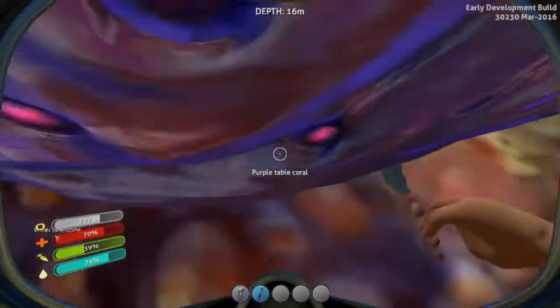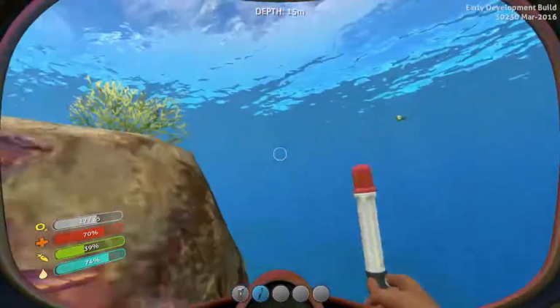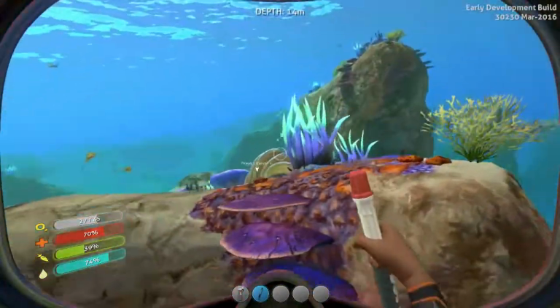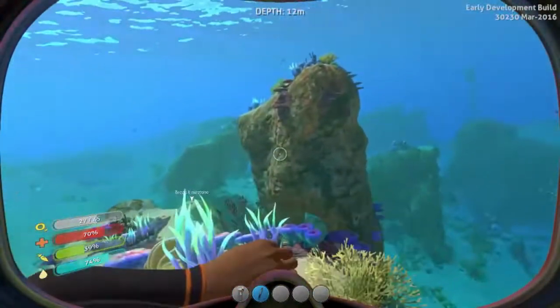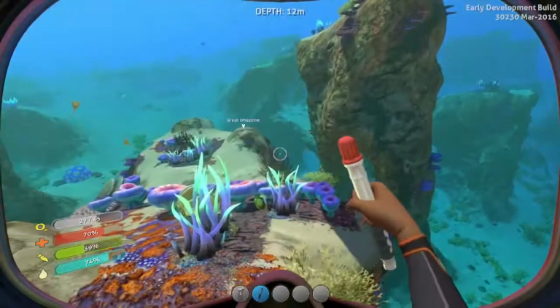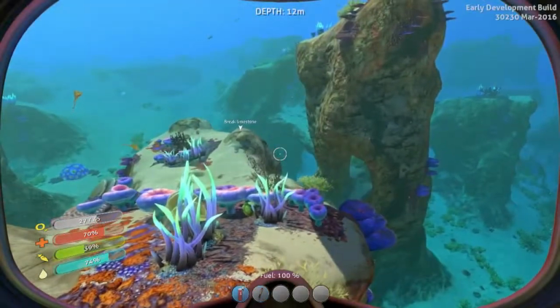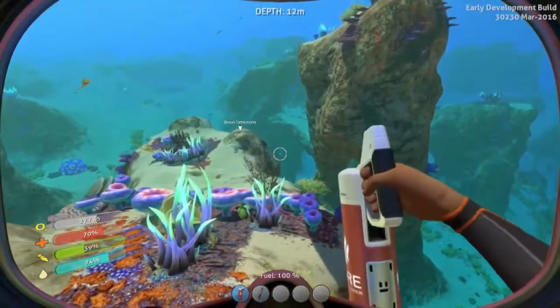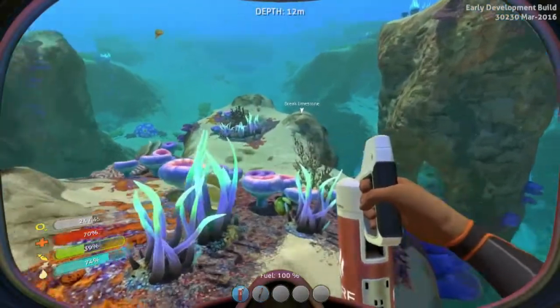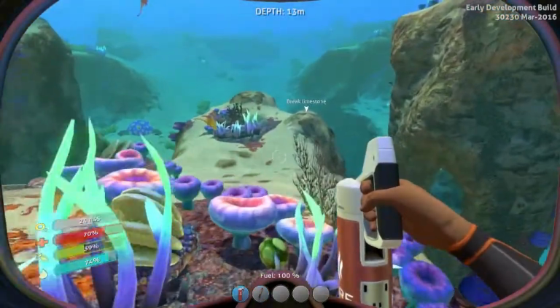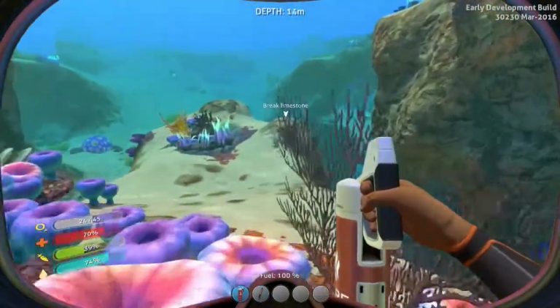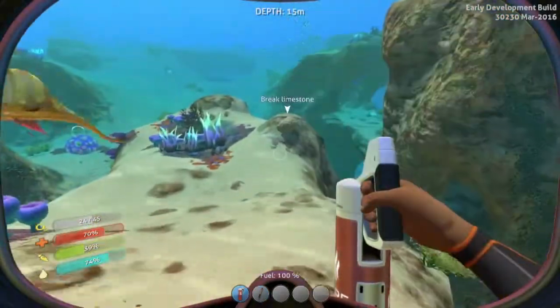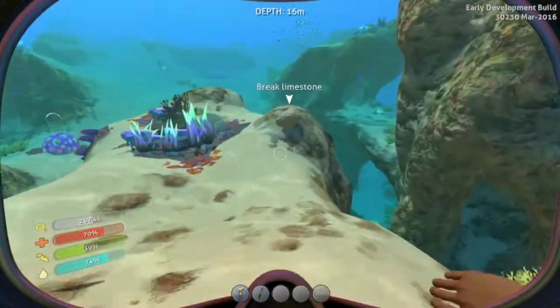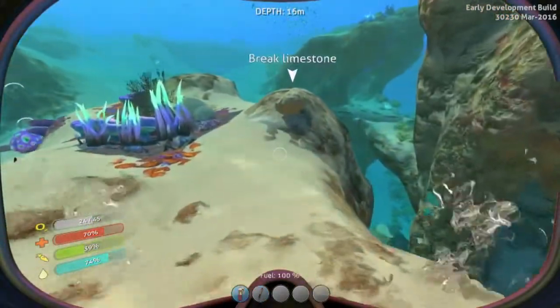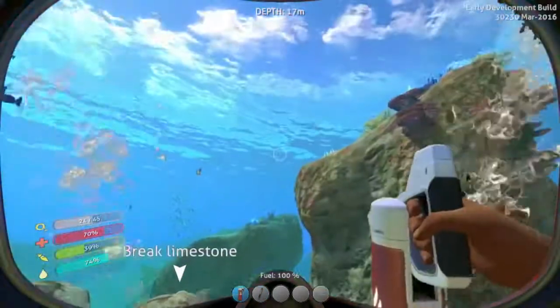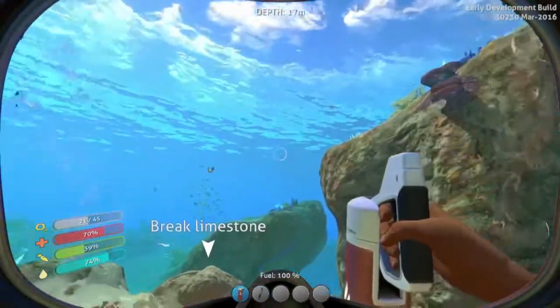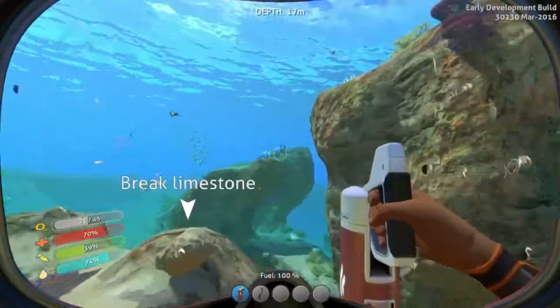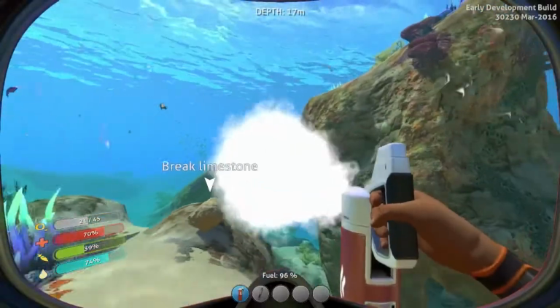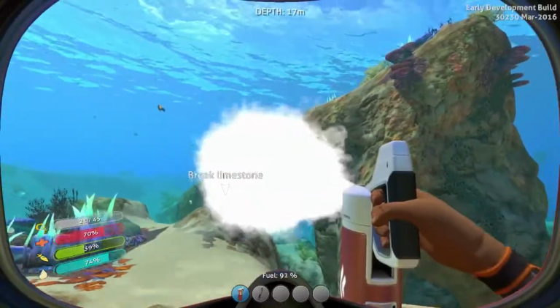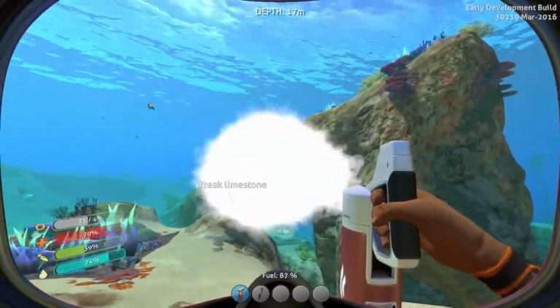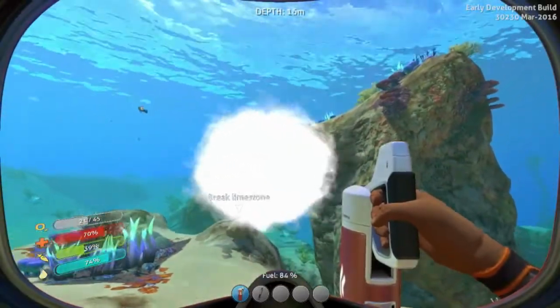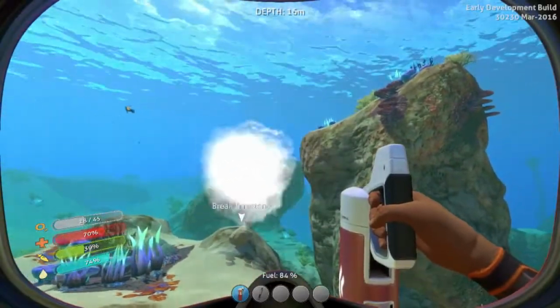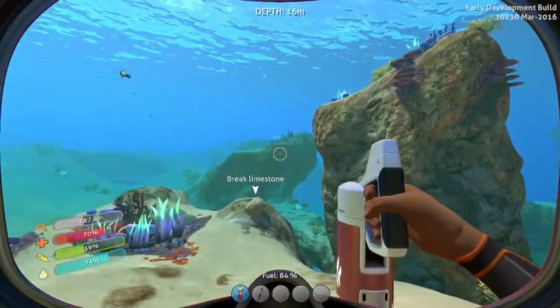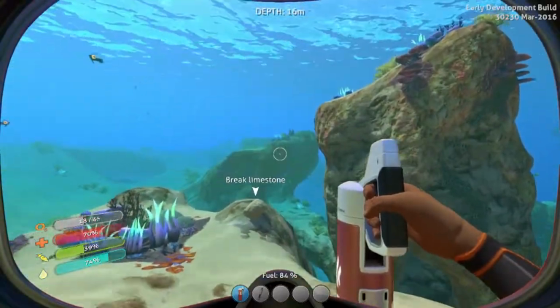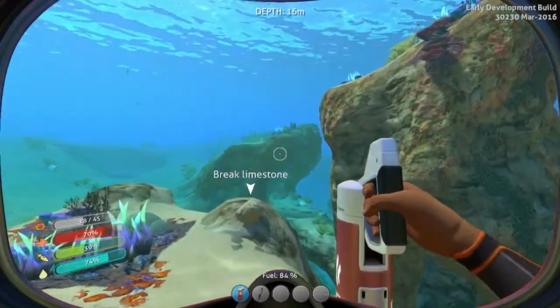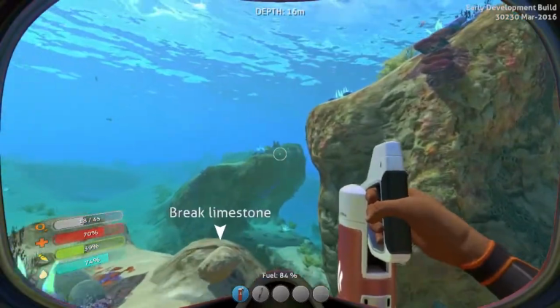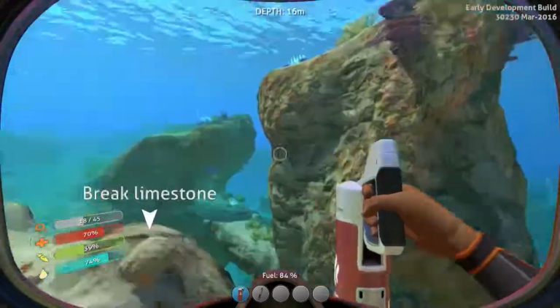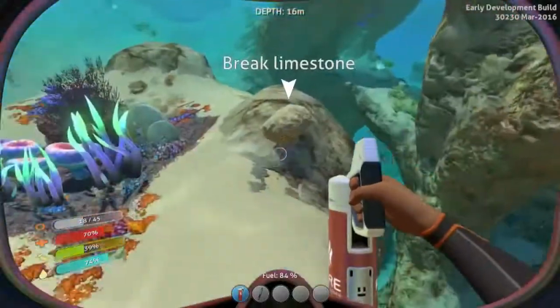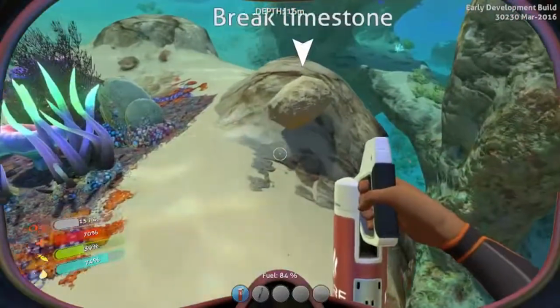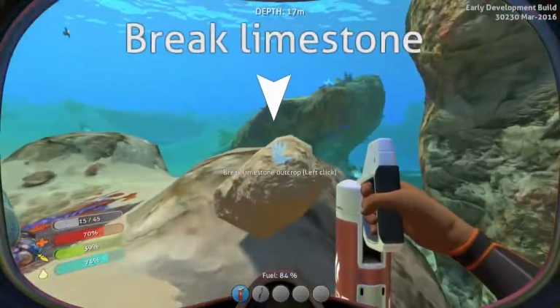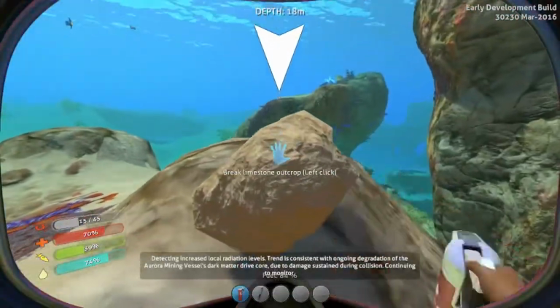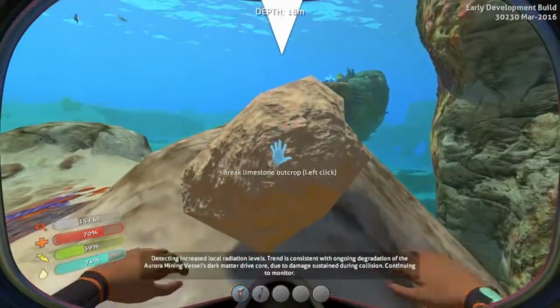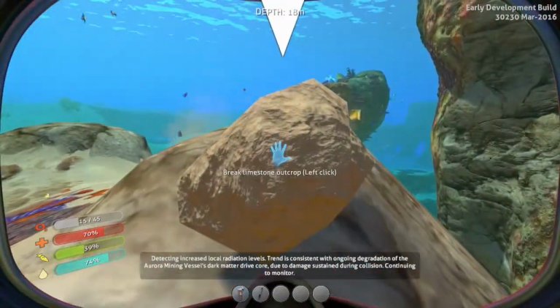I've got a flare in my hand. There's the fire extinguisher — it blows me back. I'm trying to put out the ocean. Alright, so break limestone — left click. And I've picked up titanium. I believe titanium is a building material you can use for most things.